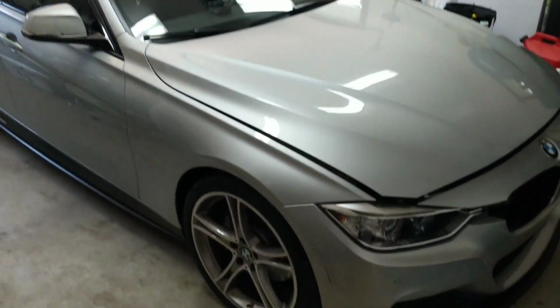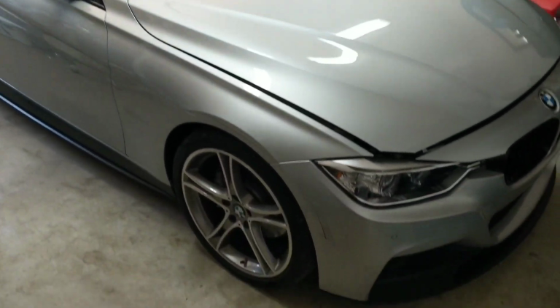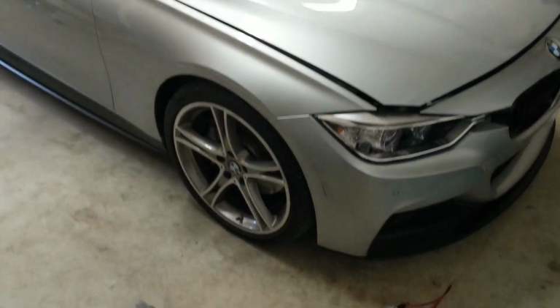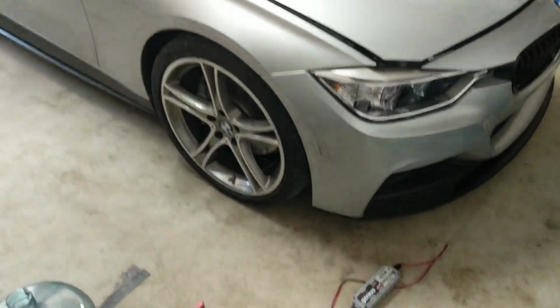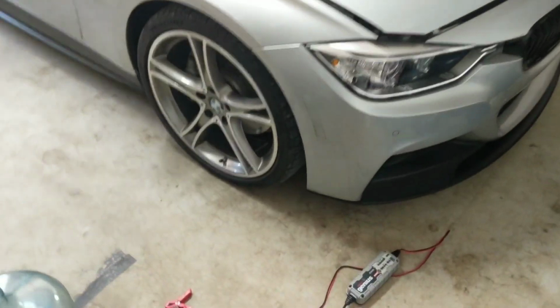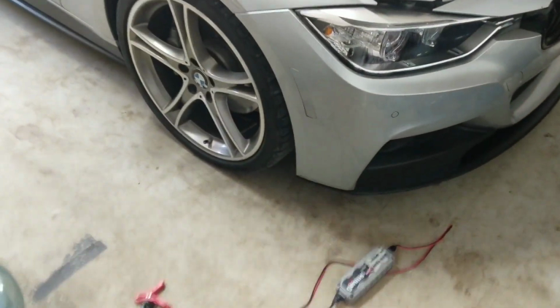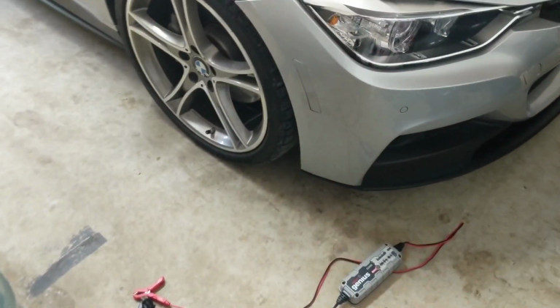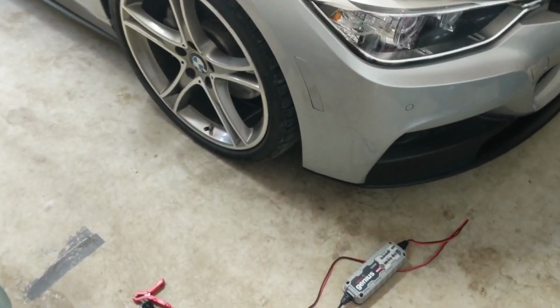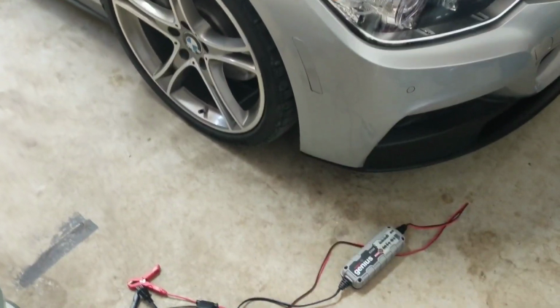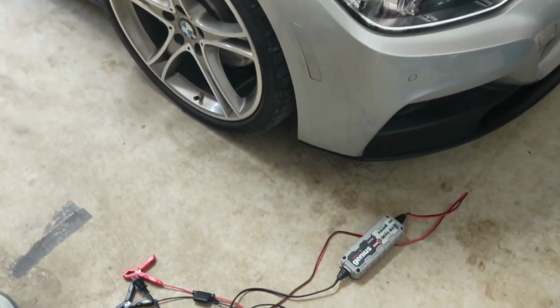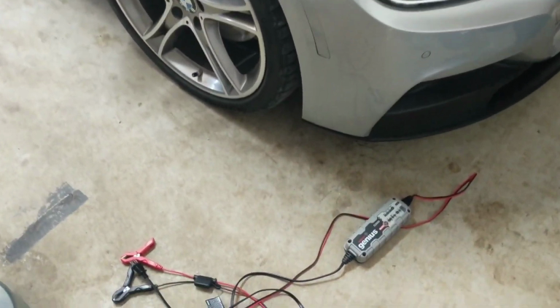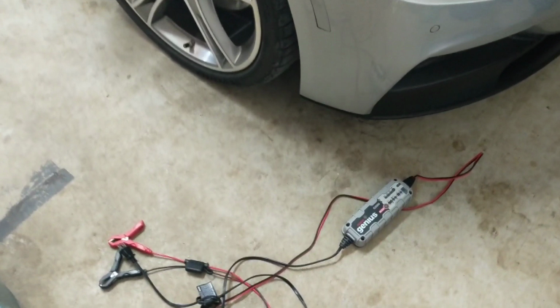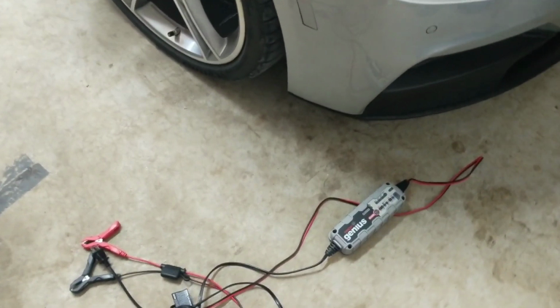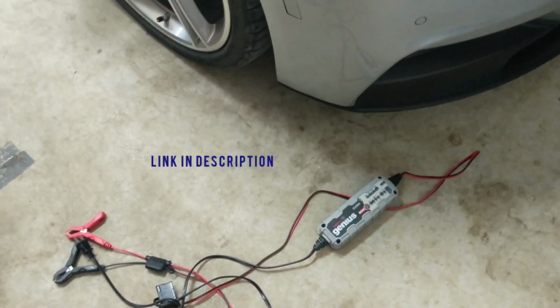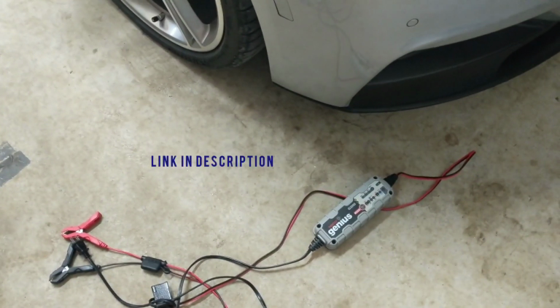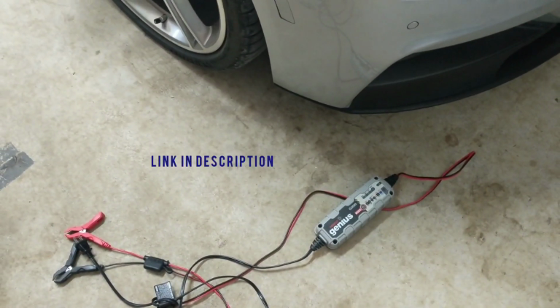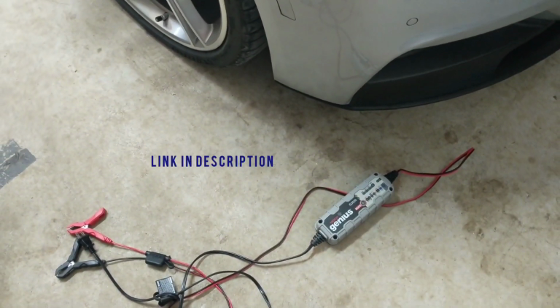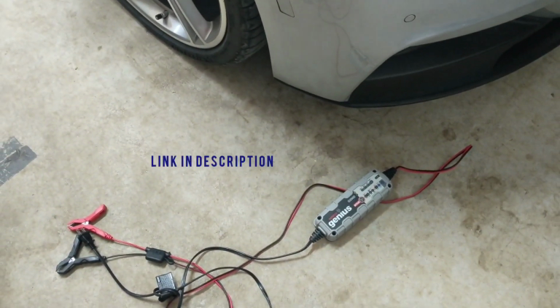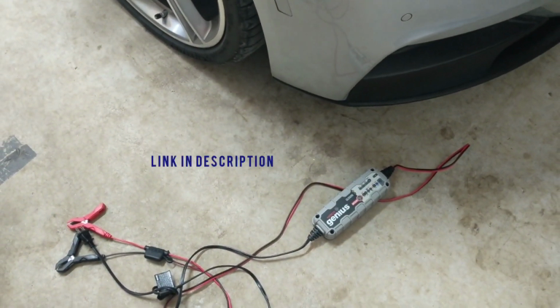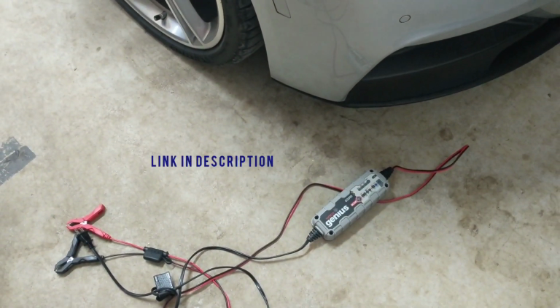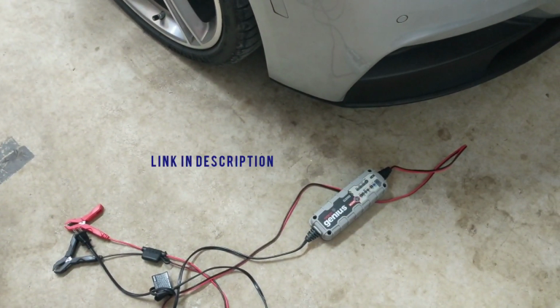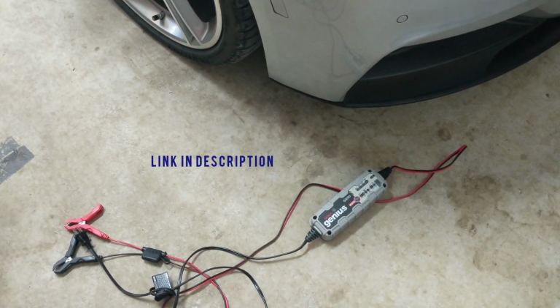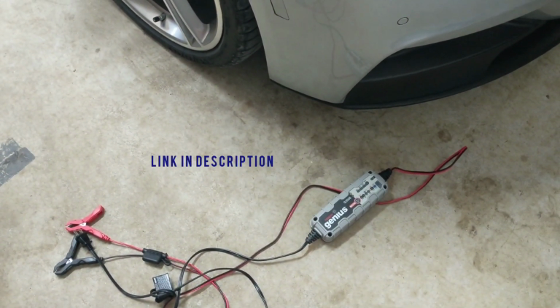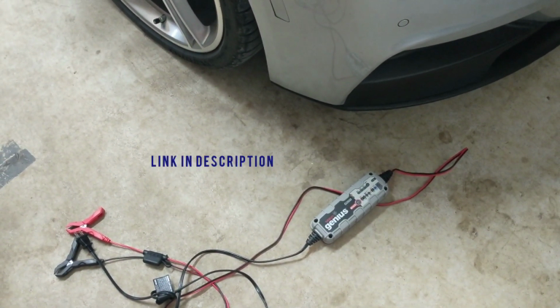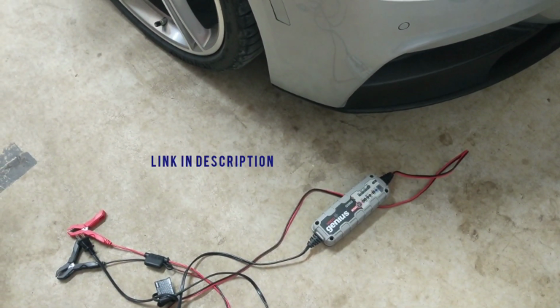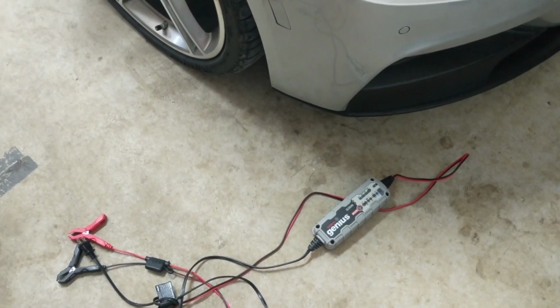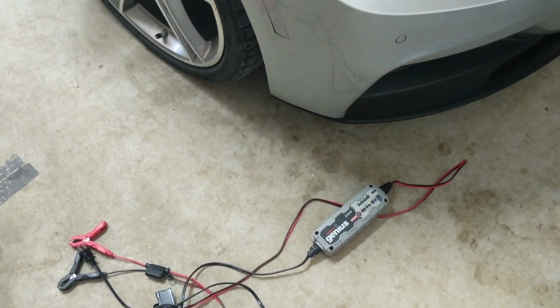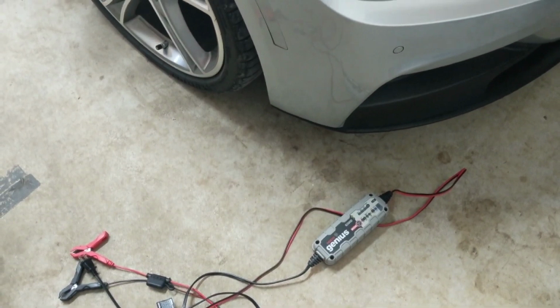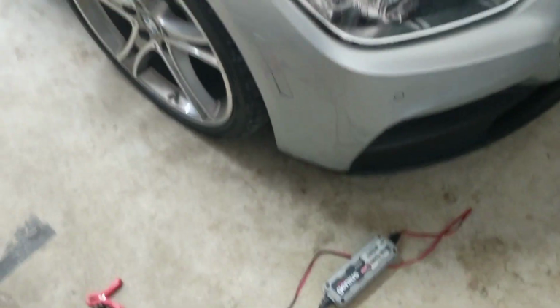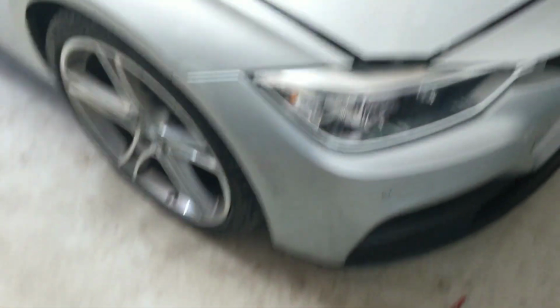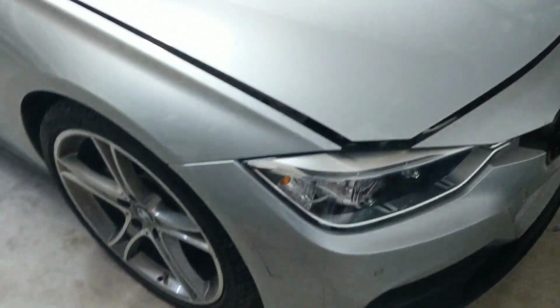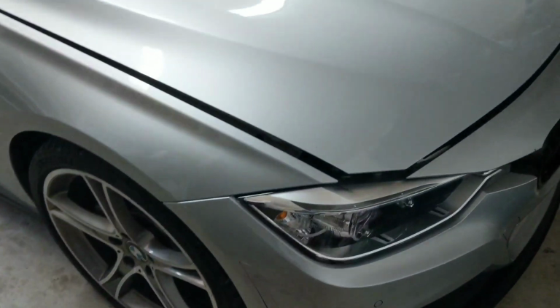What we're actually going to do first is pop the hood and hook up this battery charger. This is one I got off Amazon — pretty cheap, works great and is very small in size.